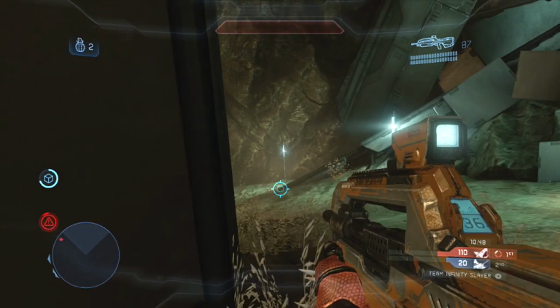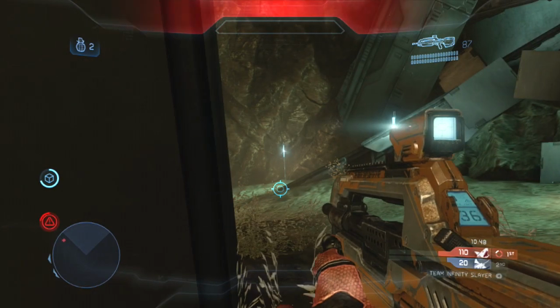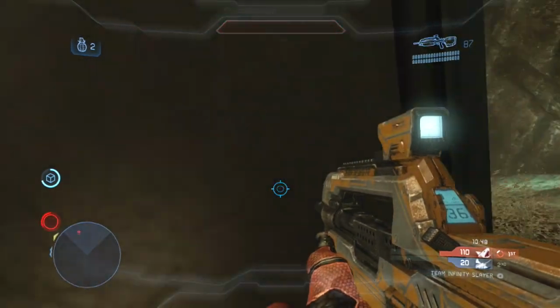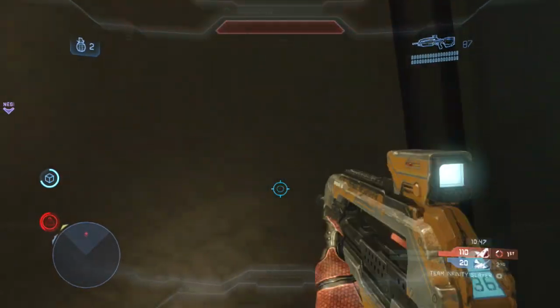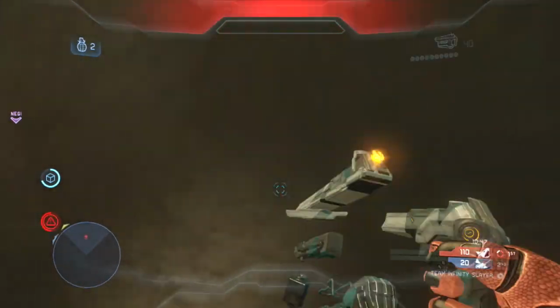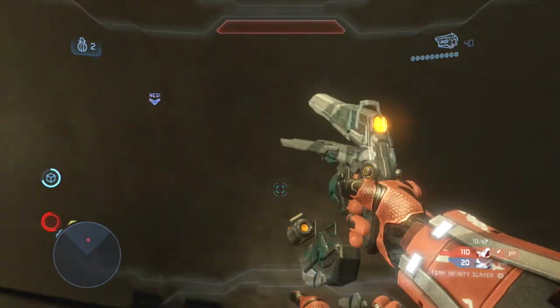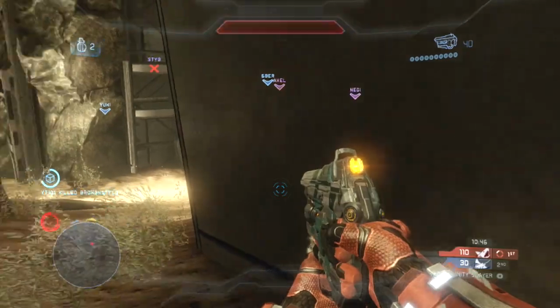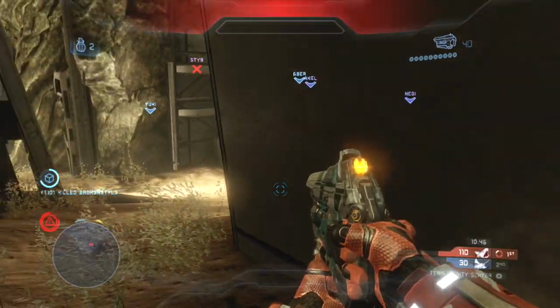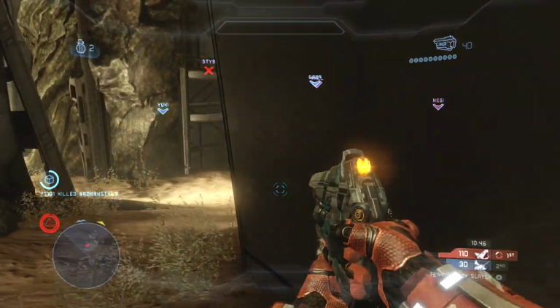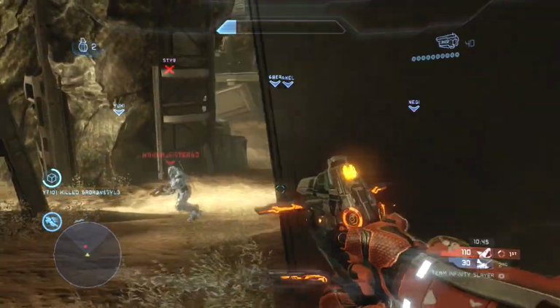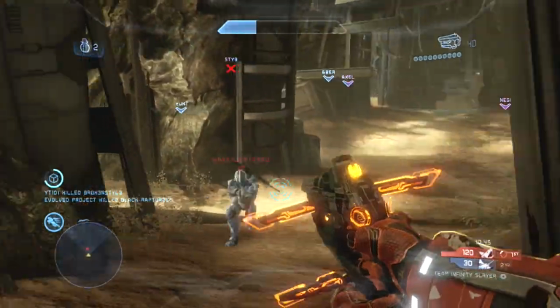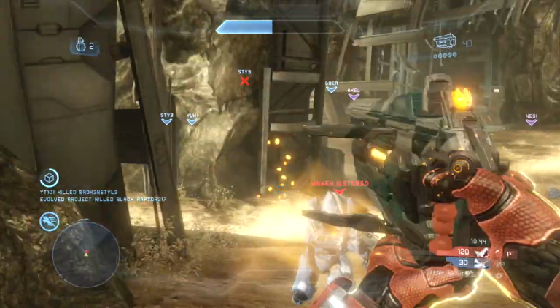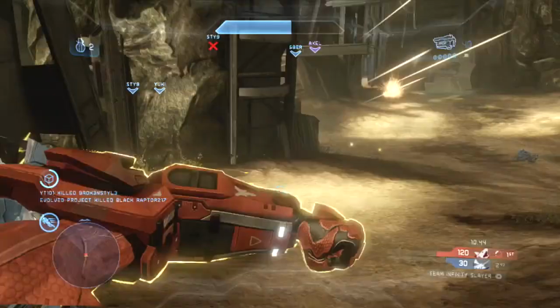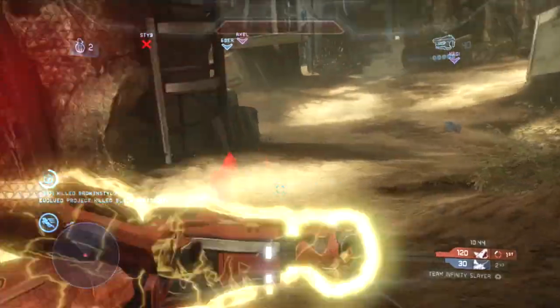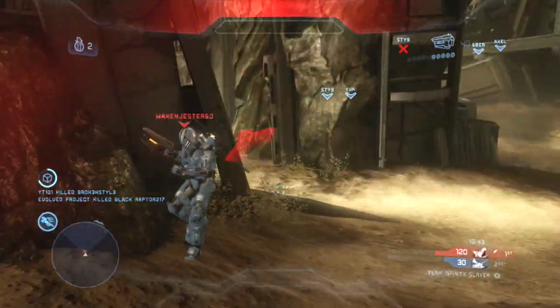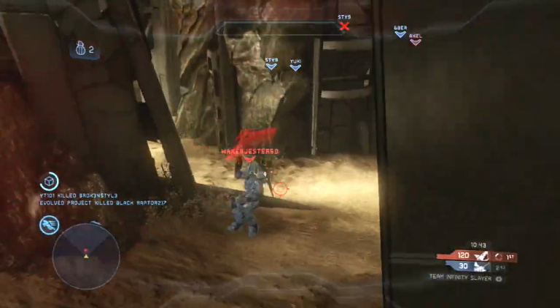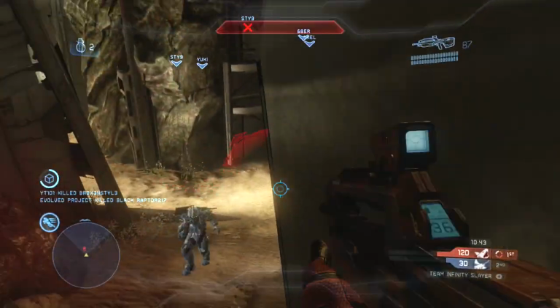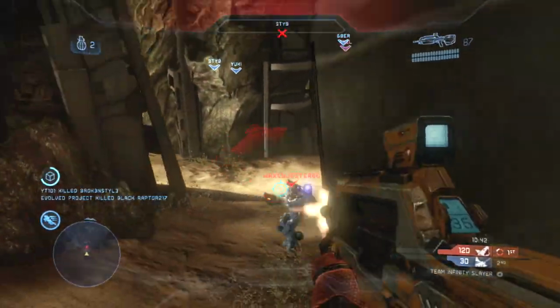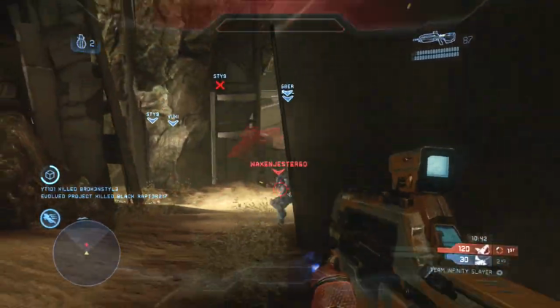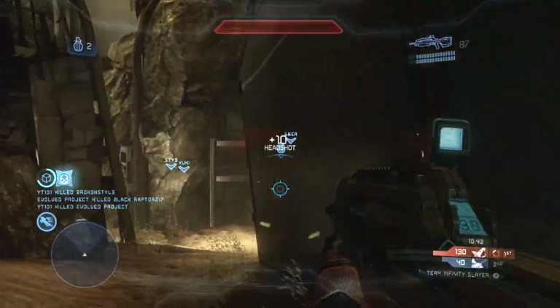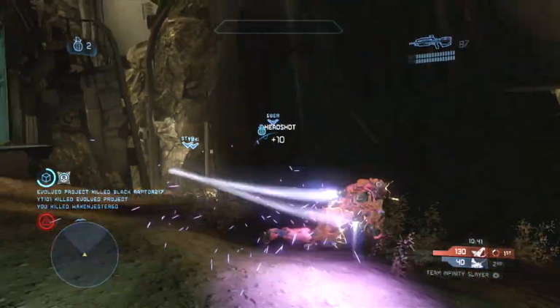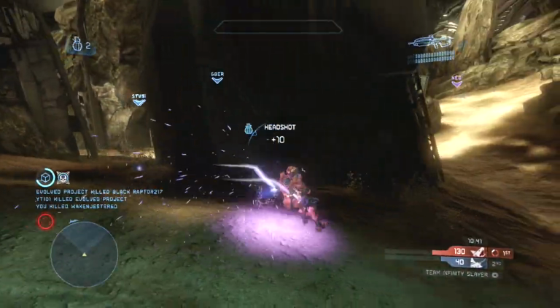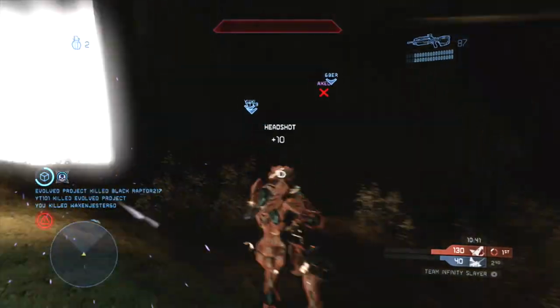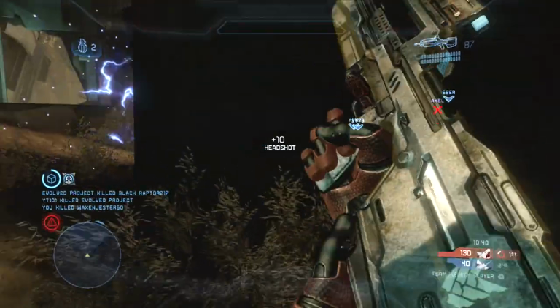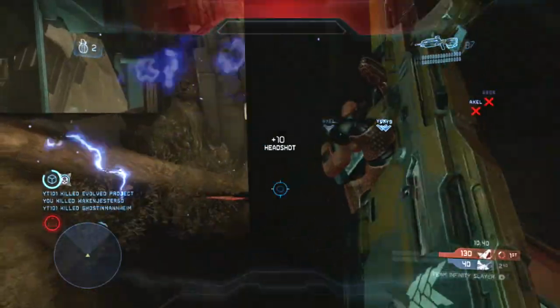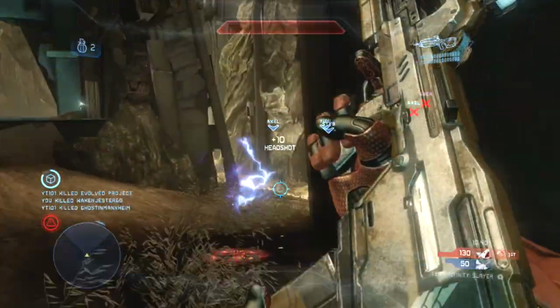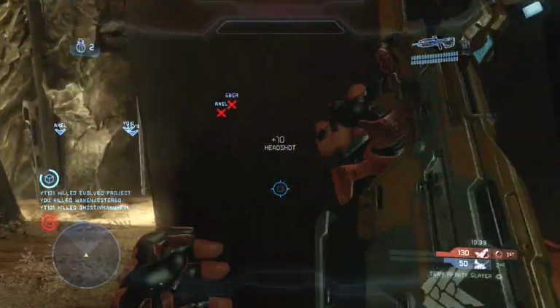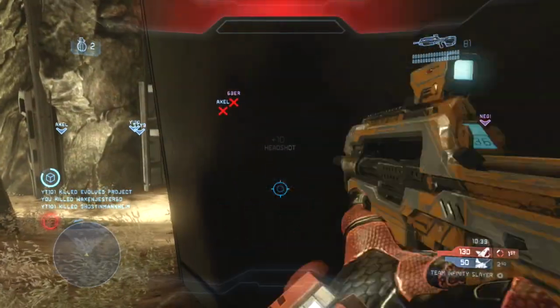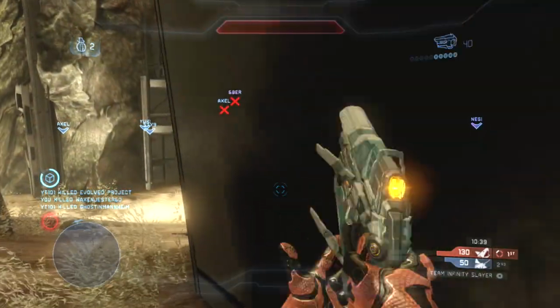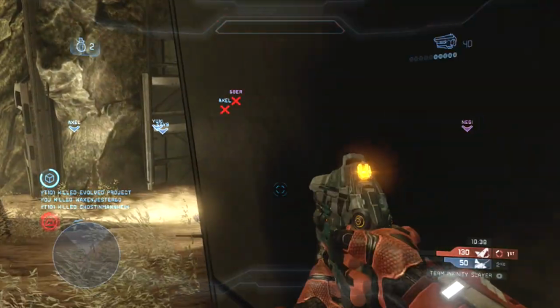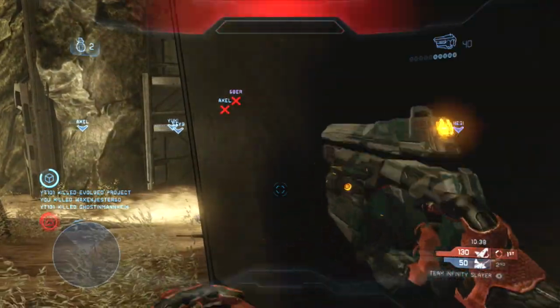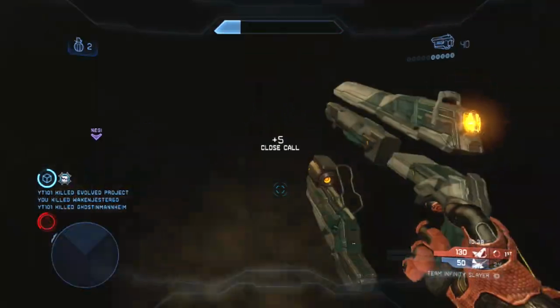Moving on to some more close range/splash damage thruster pack examples: this guy charges me around the corner, I melee him, get the BR headshot, and thruster pack away from his last suicidal grenade.